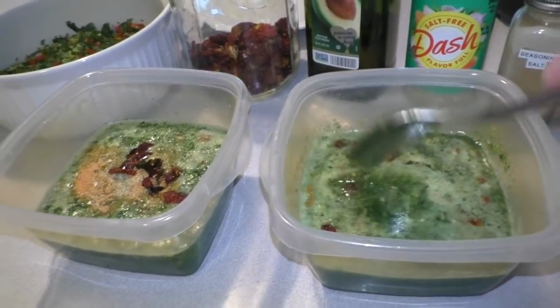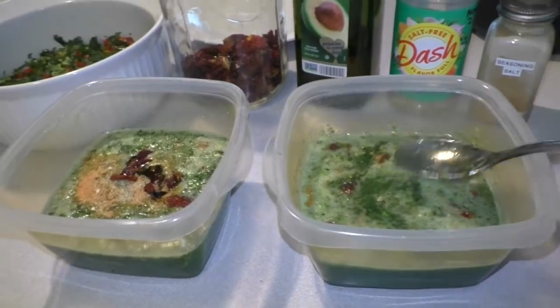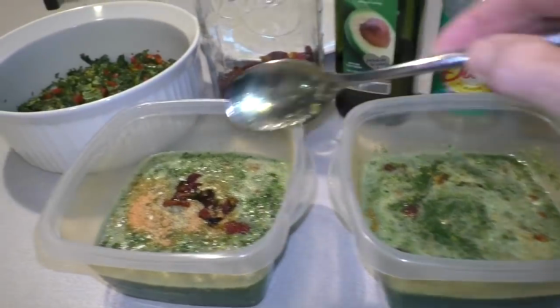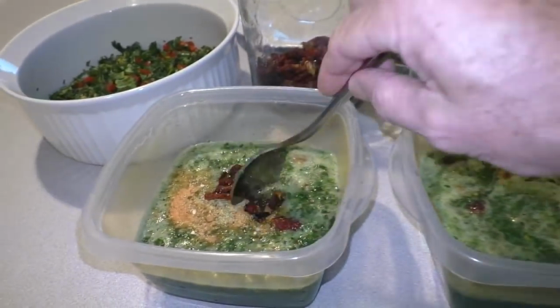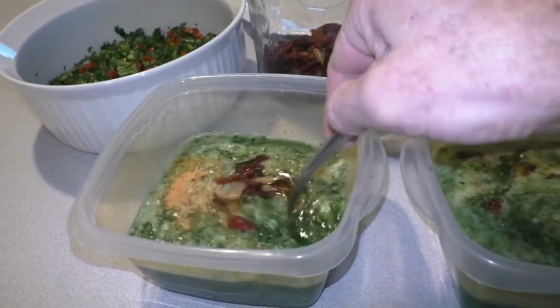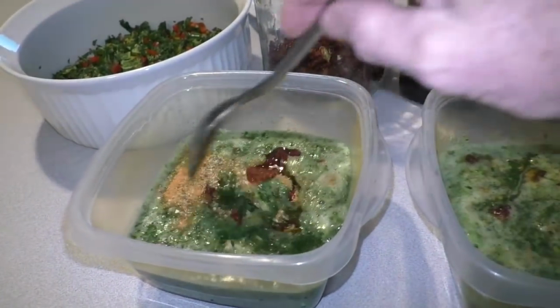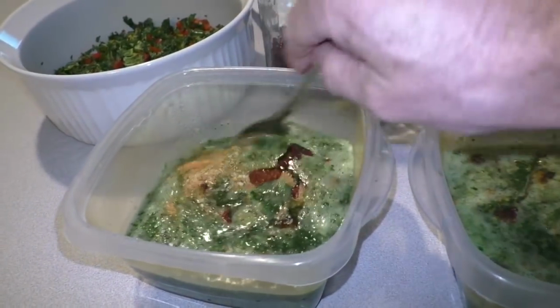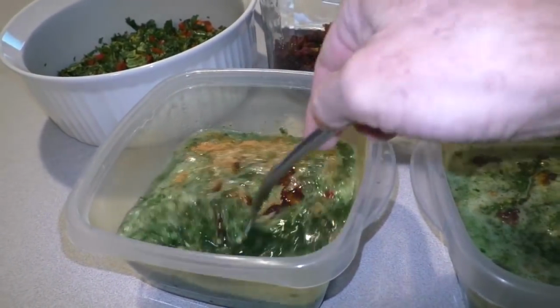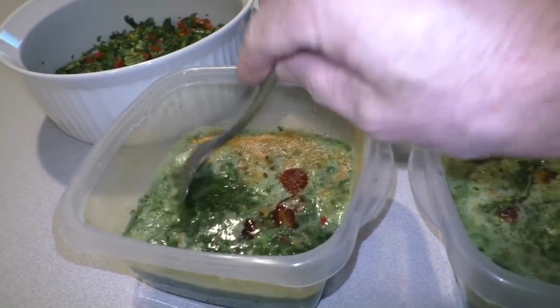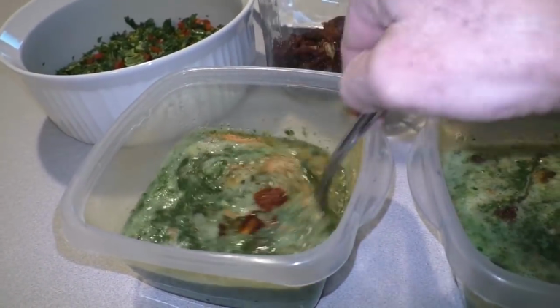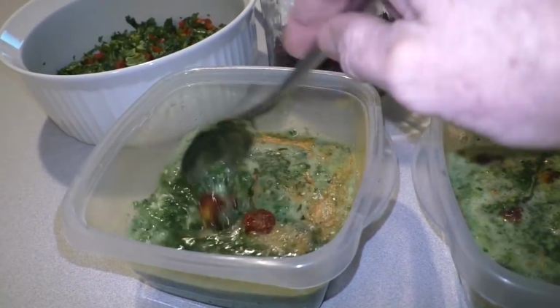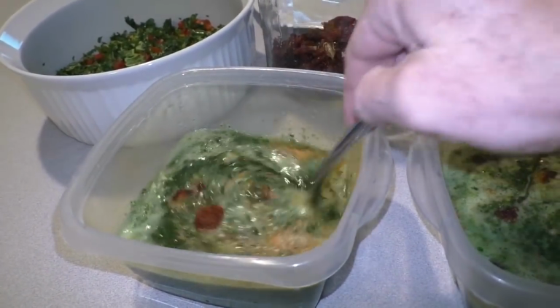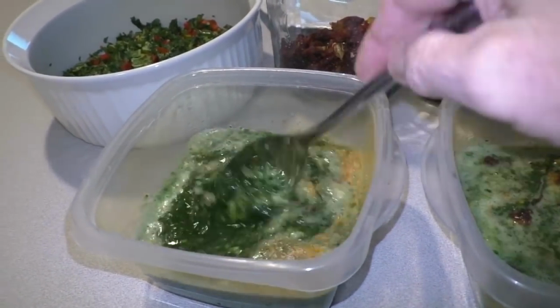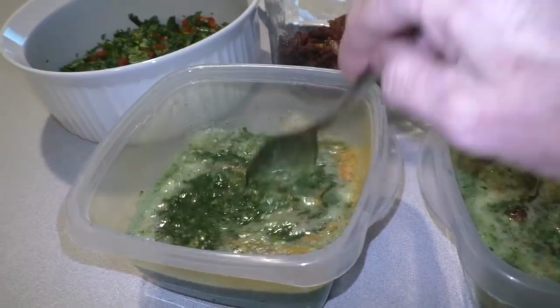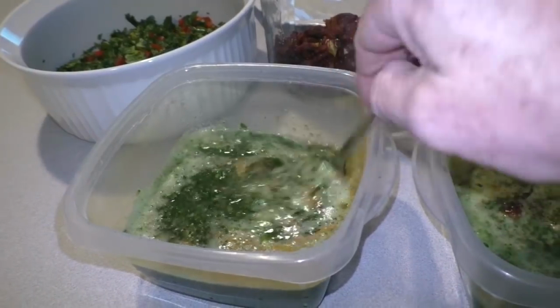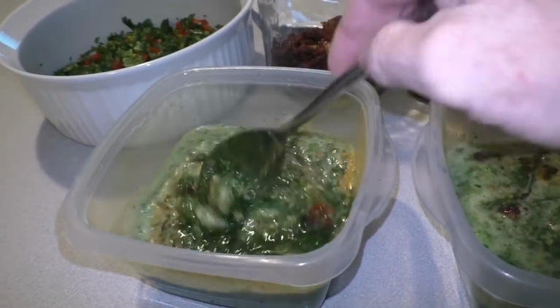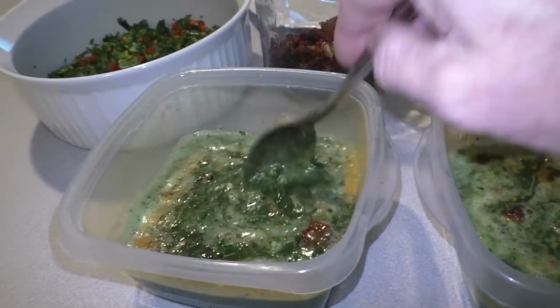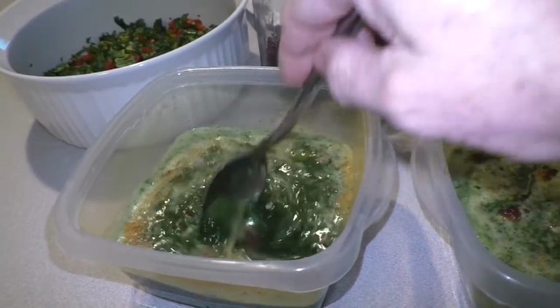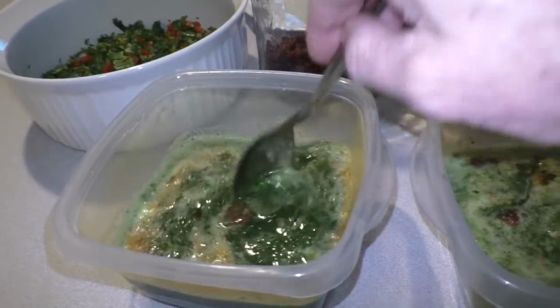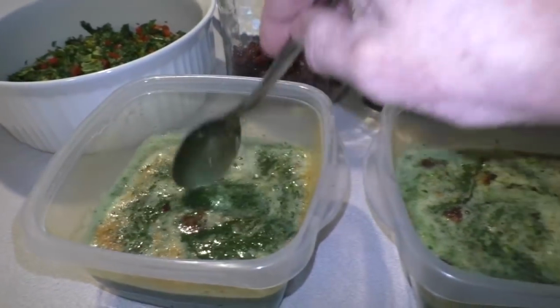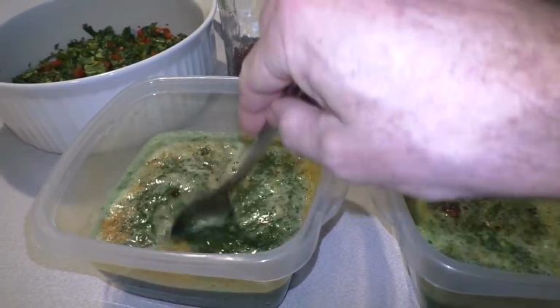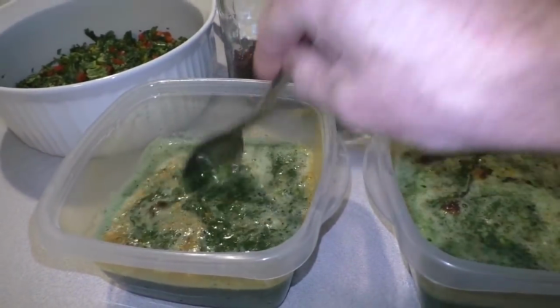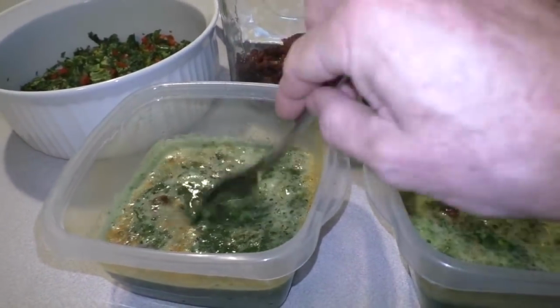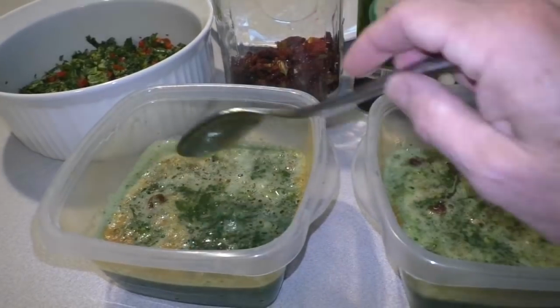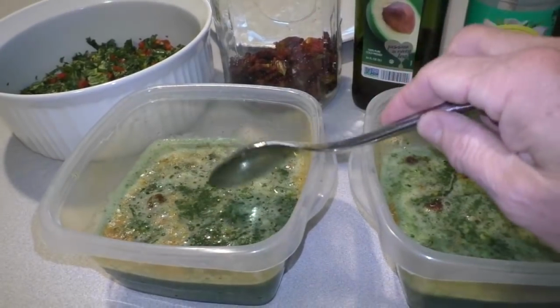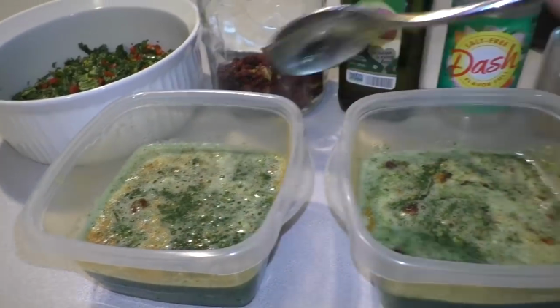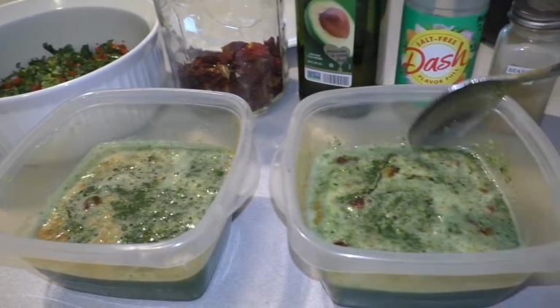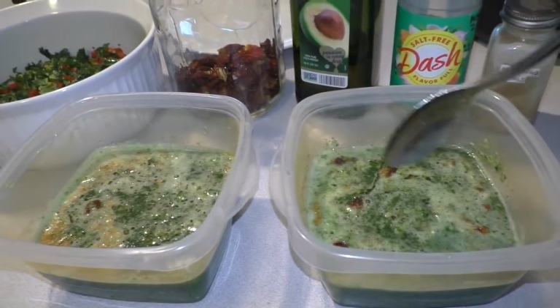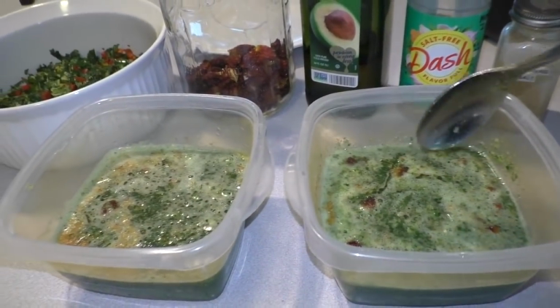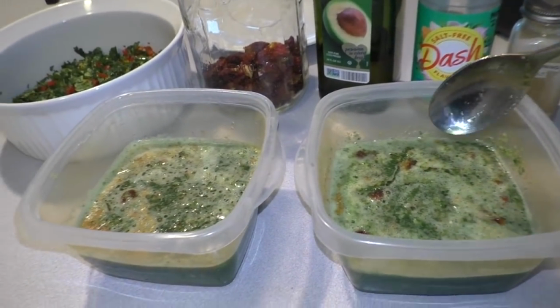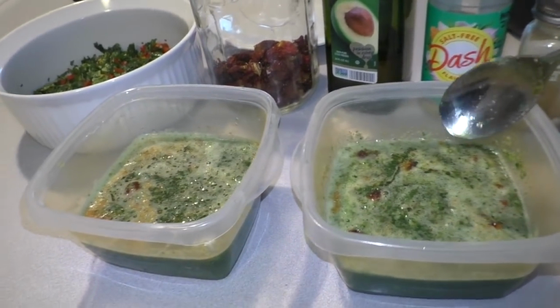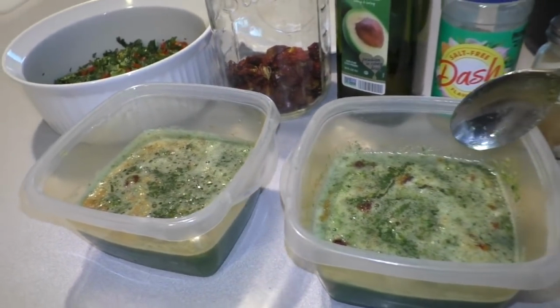I add a little handful of dehydrated cherry tomatoes. Delicious wintertime kale soup. I'll let this sit in the refrigerator overnight and the dehydrated tomatoes will get soft and turn into regular tomatoes.